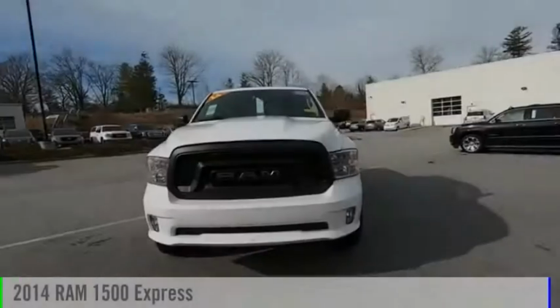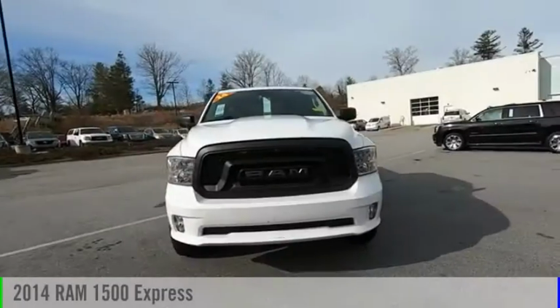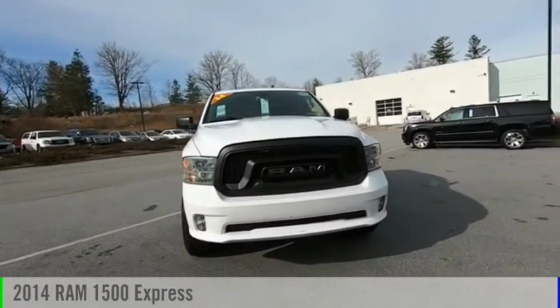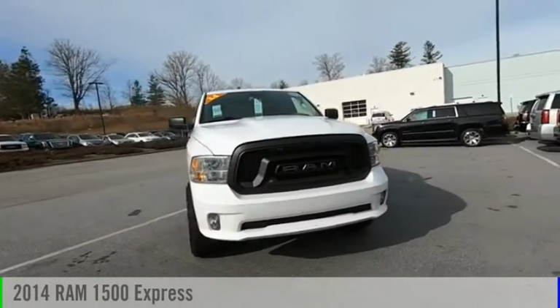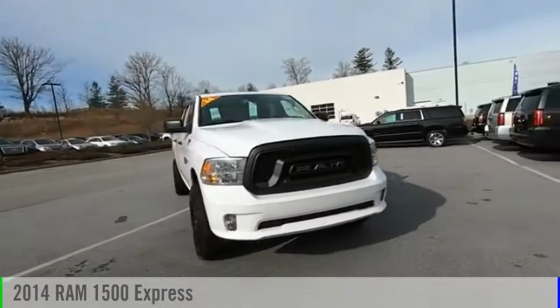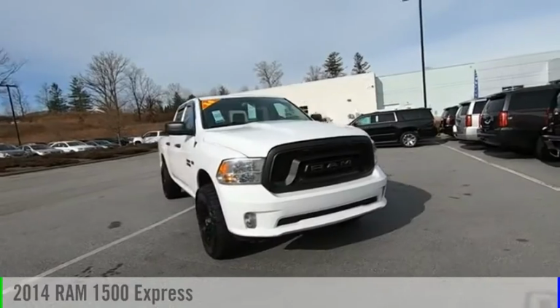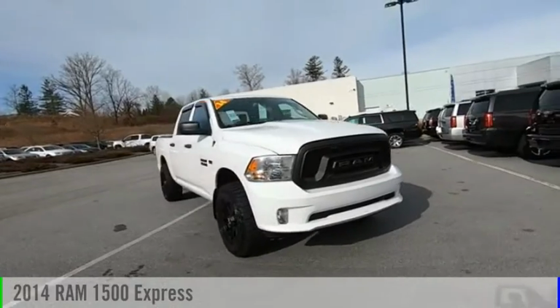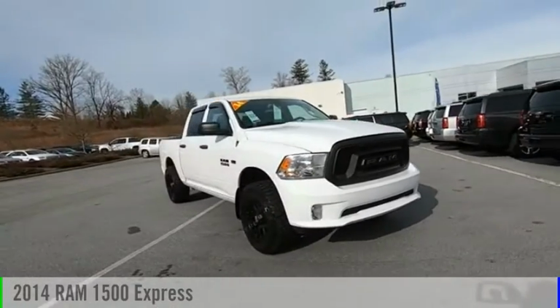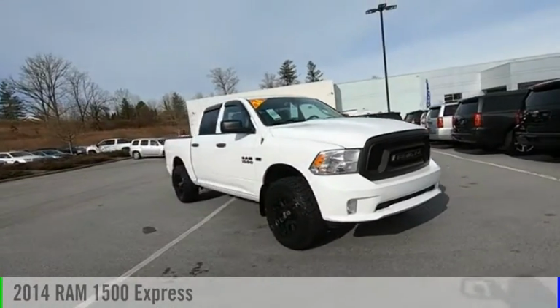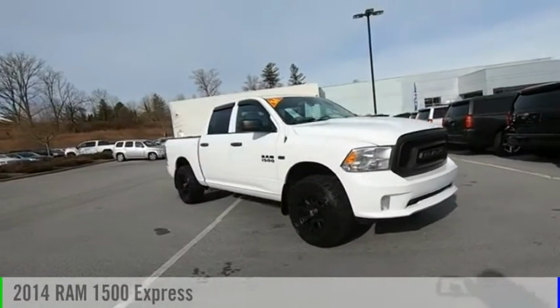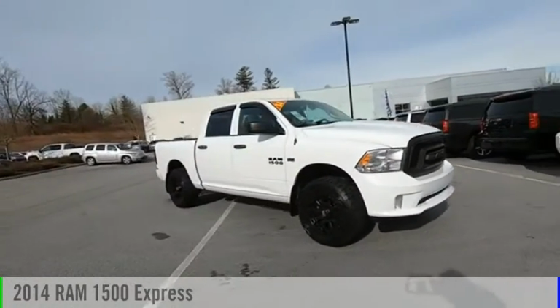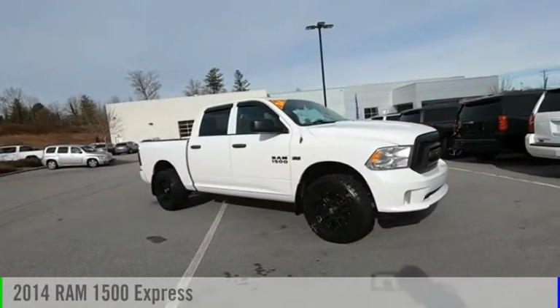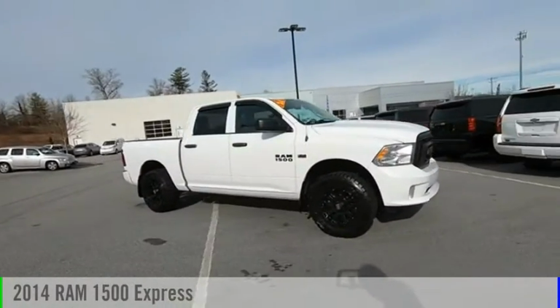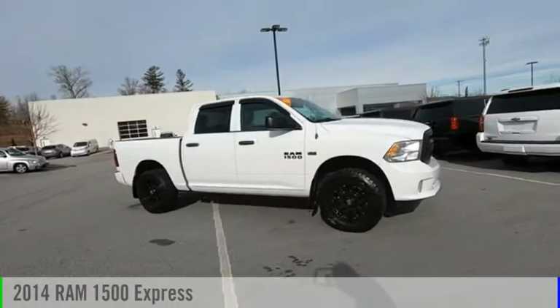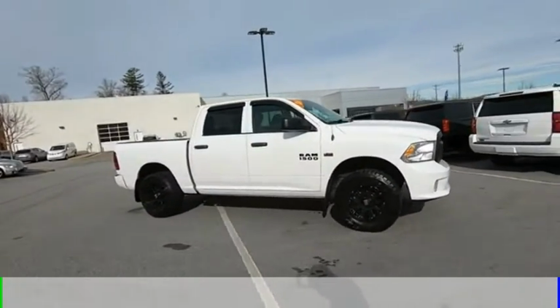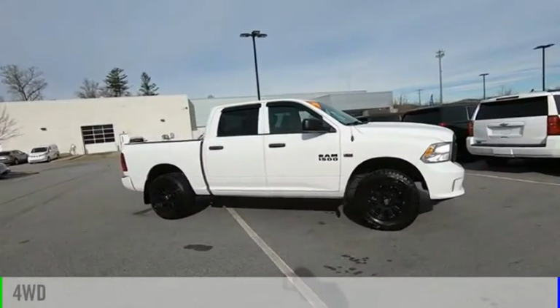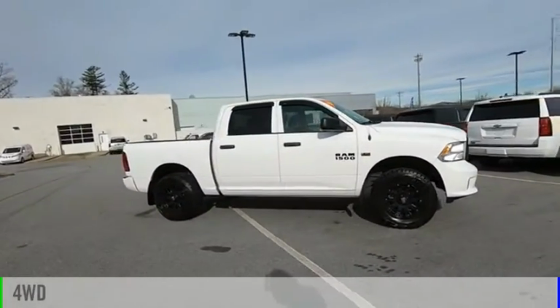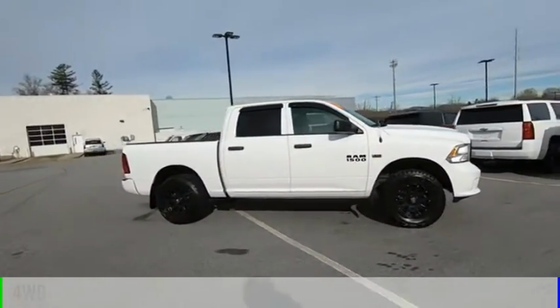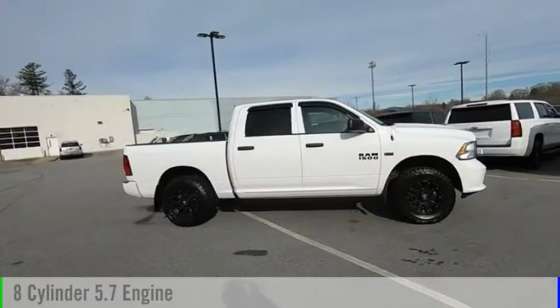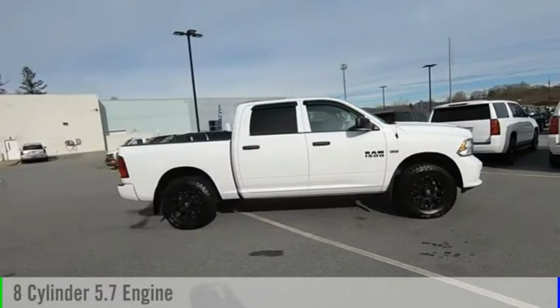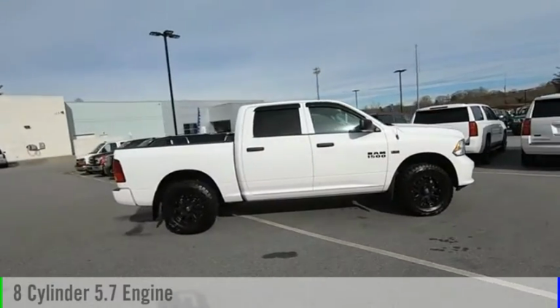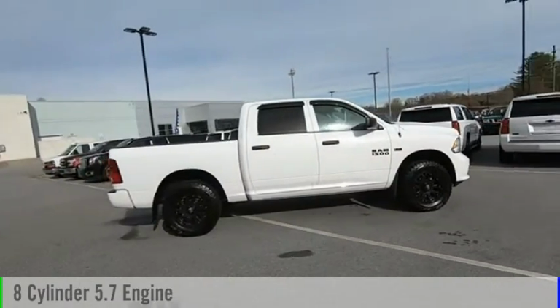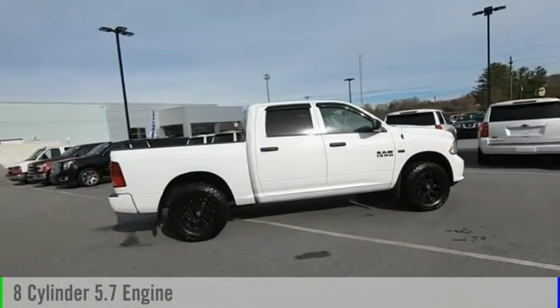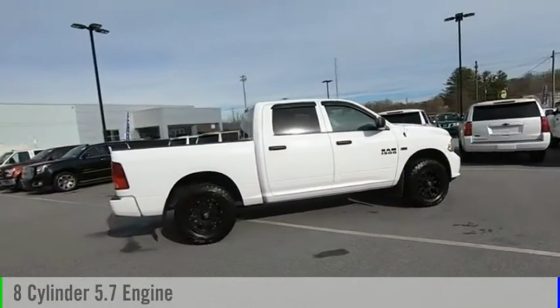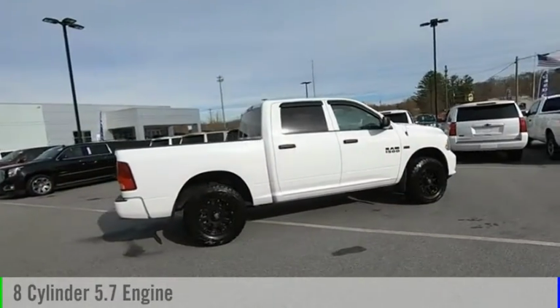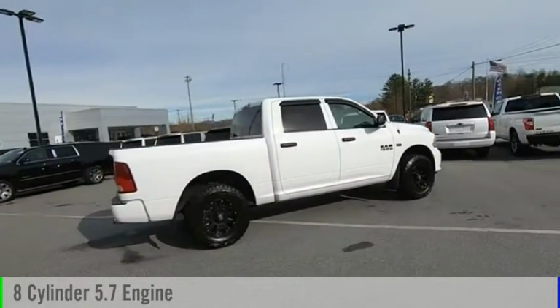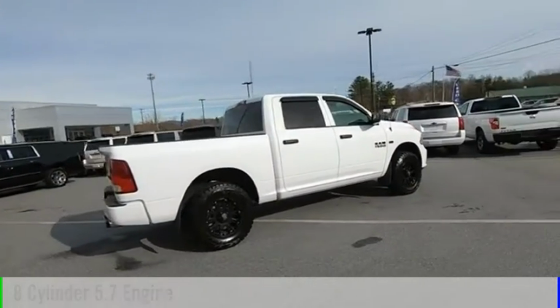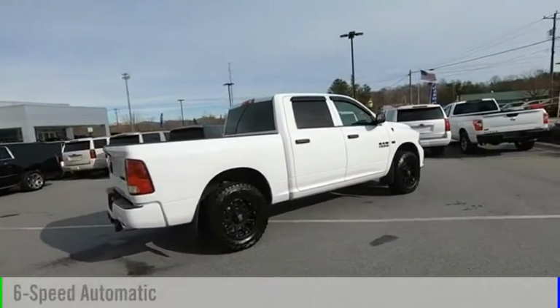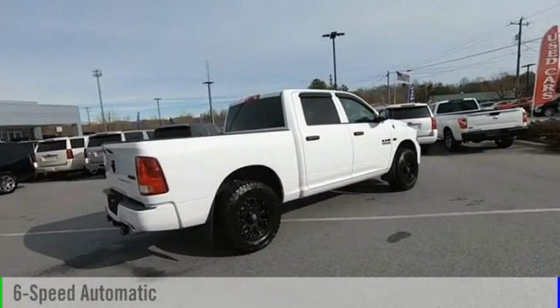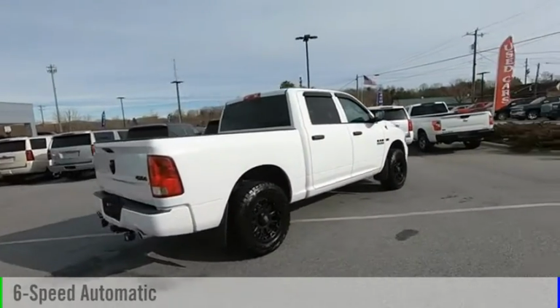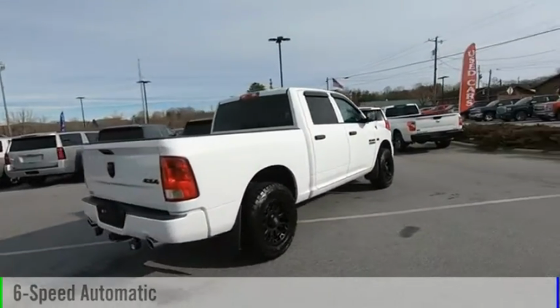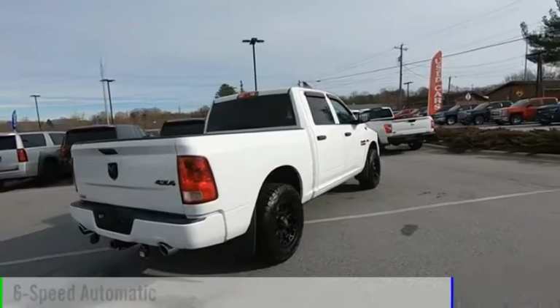Stop by and take a look at the 2014 1500. This vehicle is powered by a four wheel drive, eight cylinder, 5.7 liter engine and comes with a six speed automatic transmission.